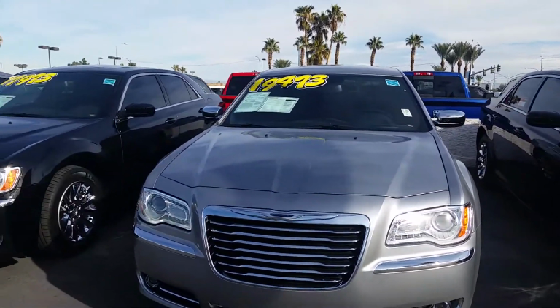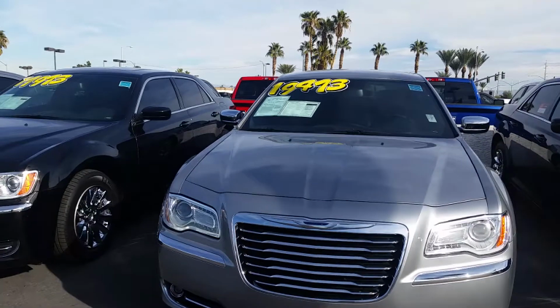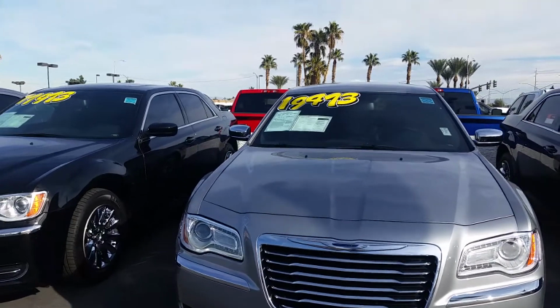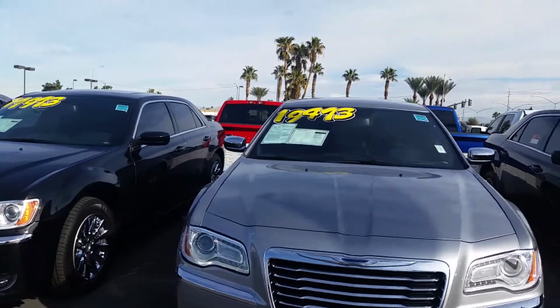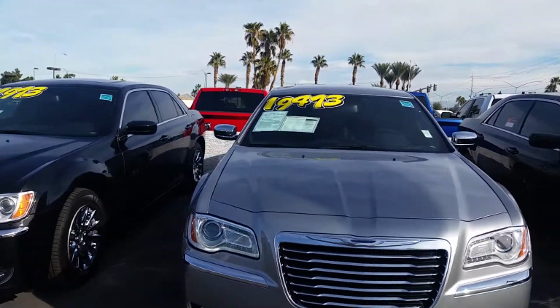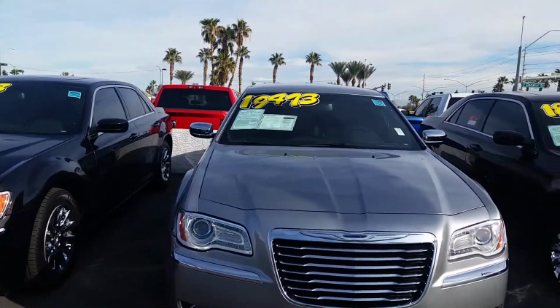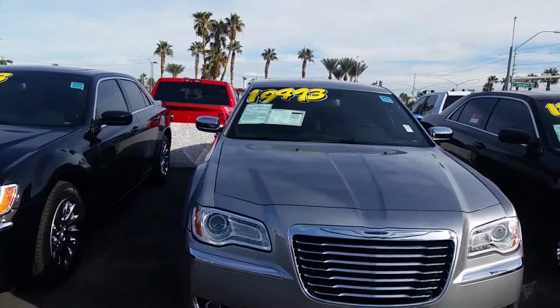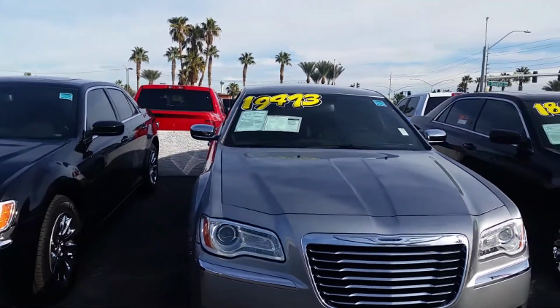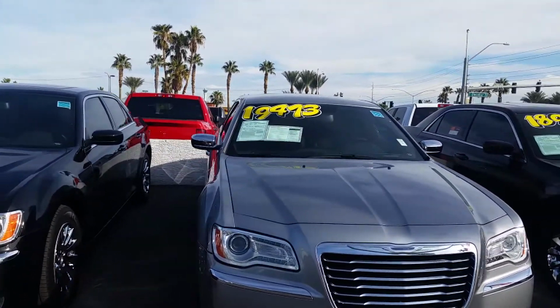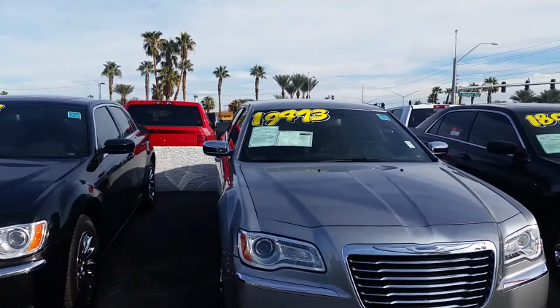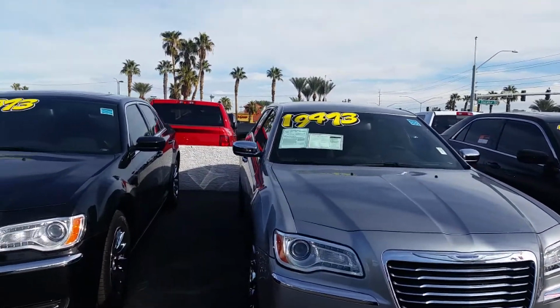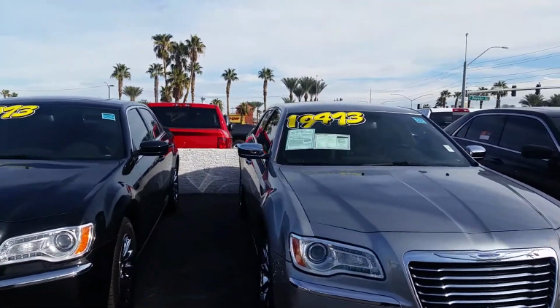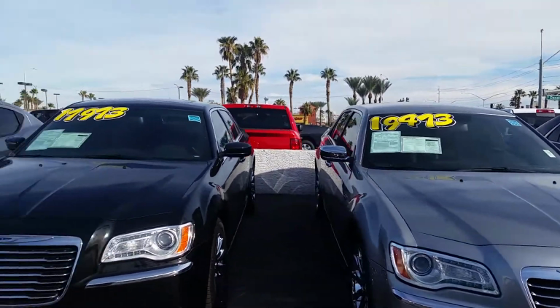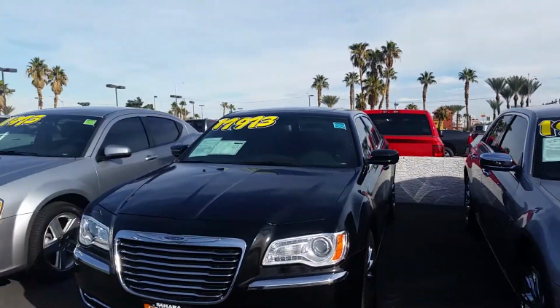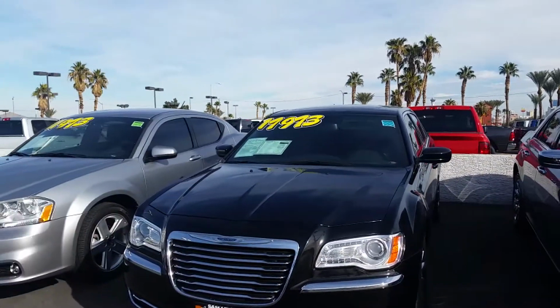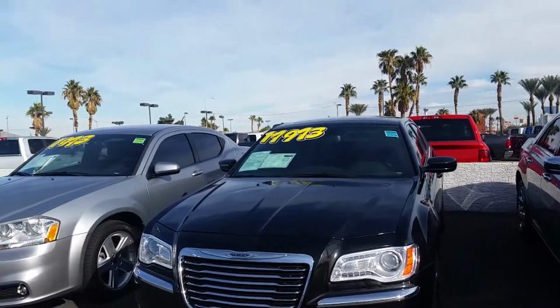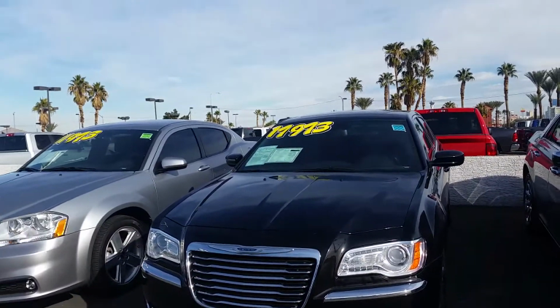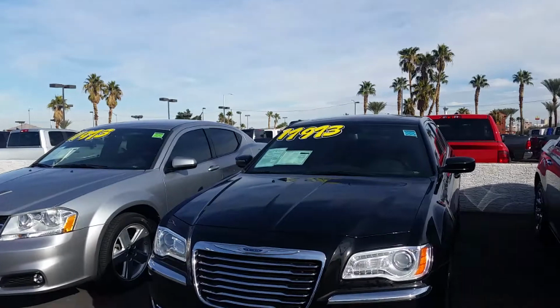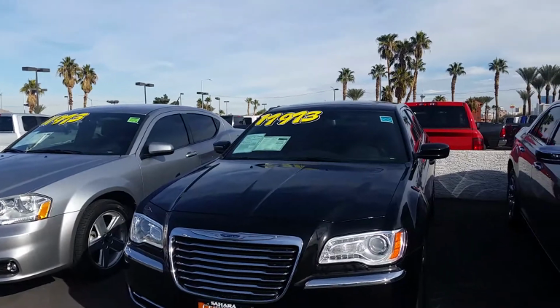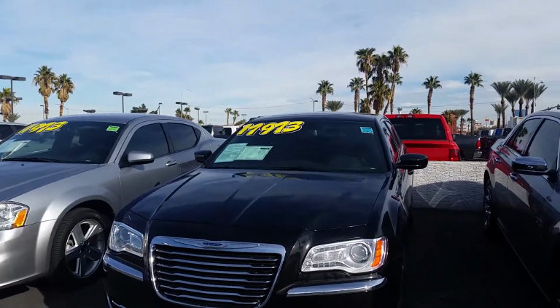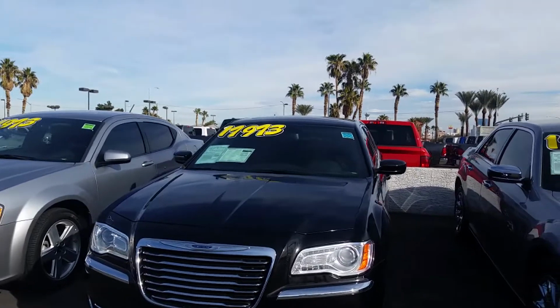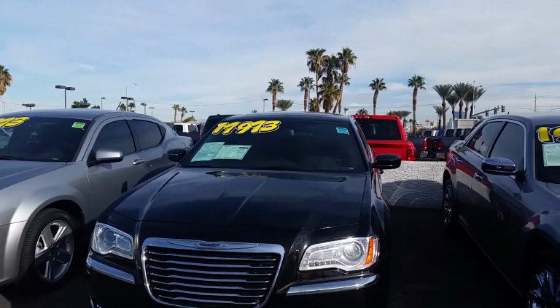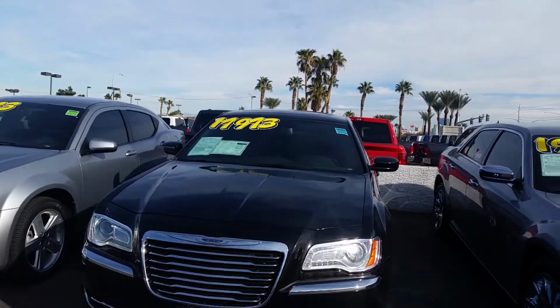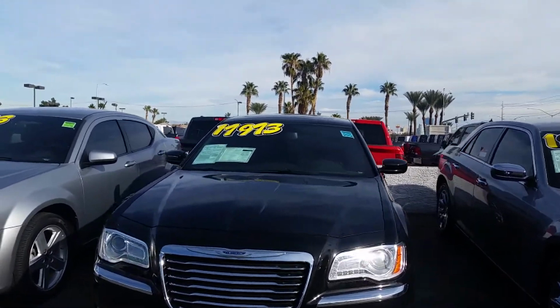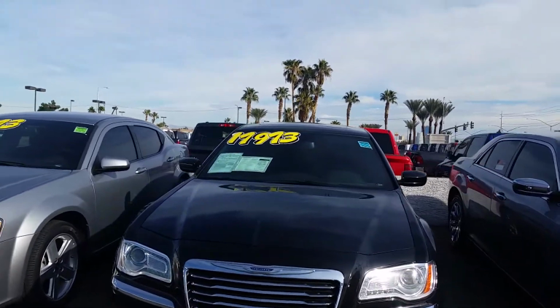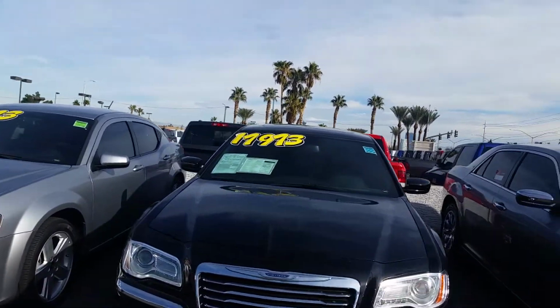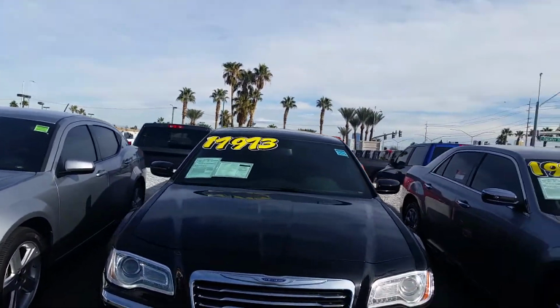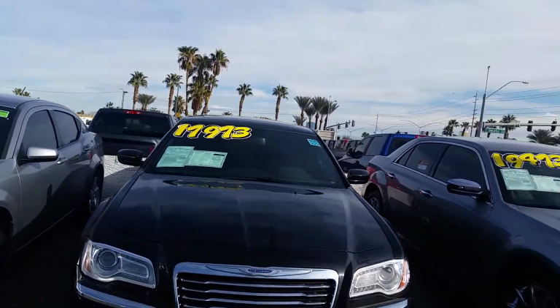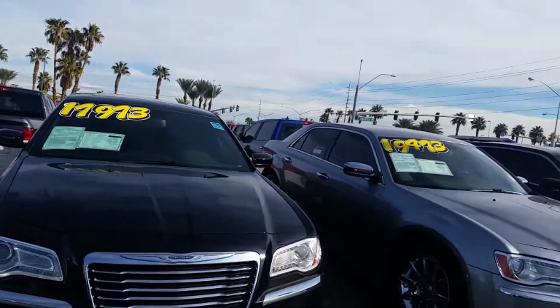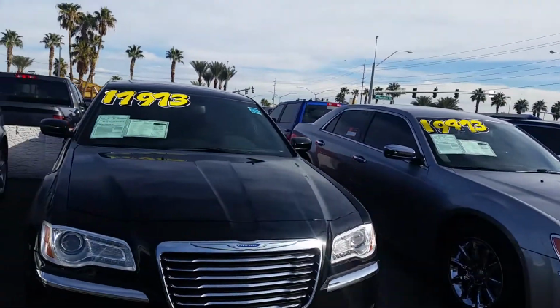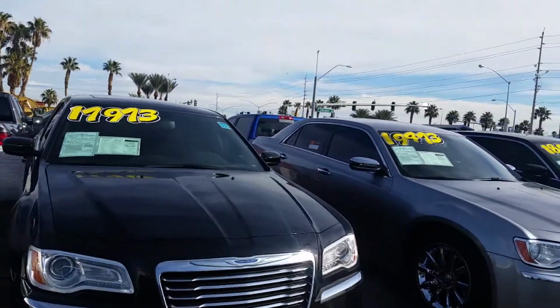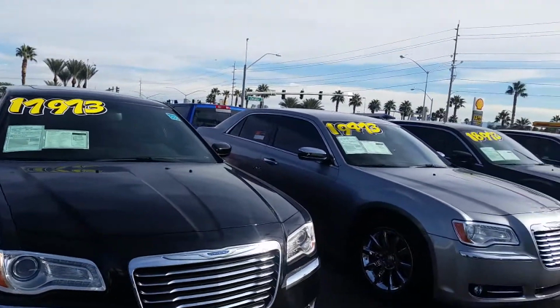Now this one here is $19,040 — this is the silver one without the sunroof. And here's another one for $17,990 with the panoramic sunroof as well.